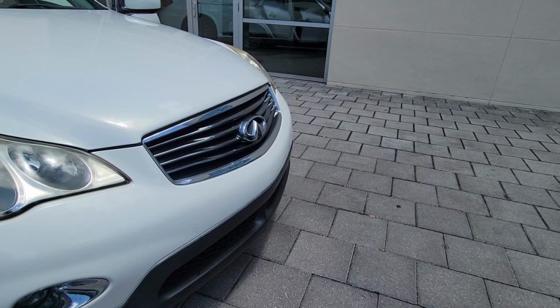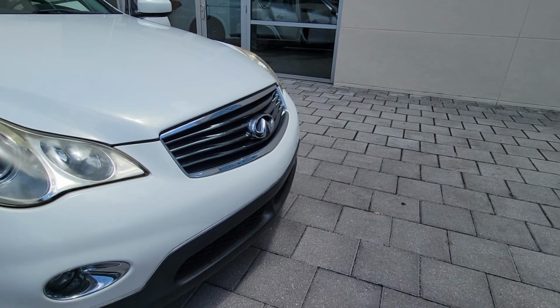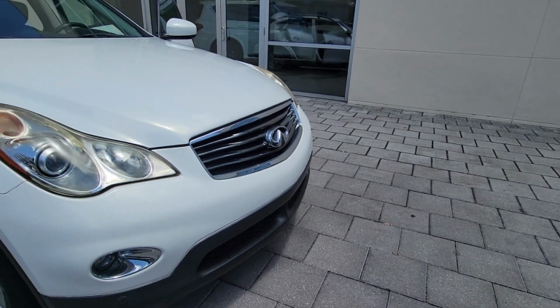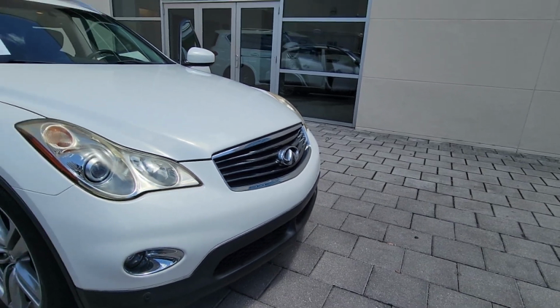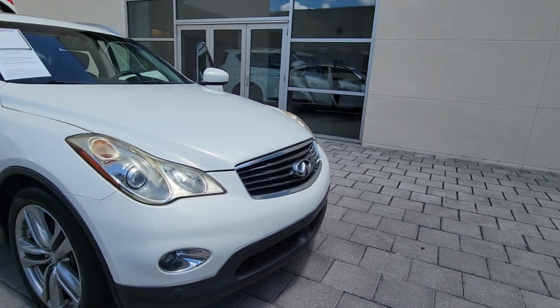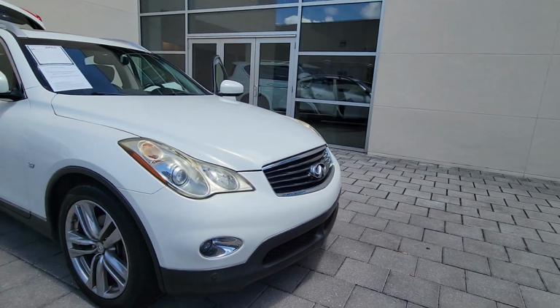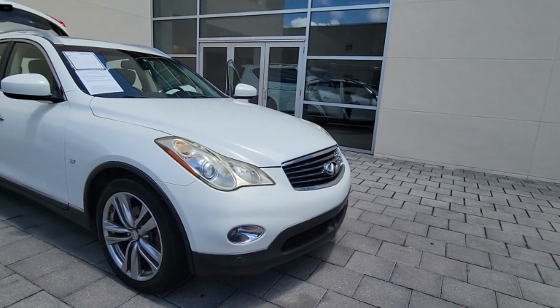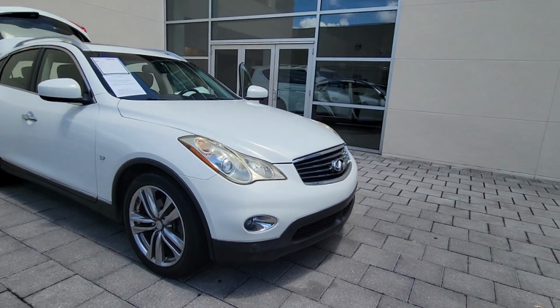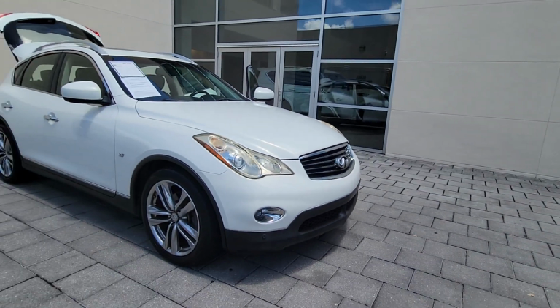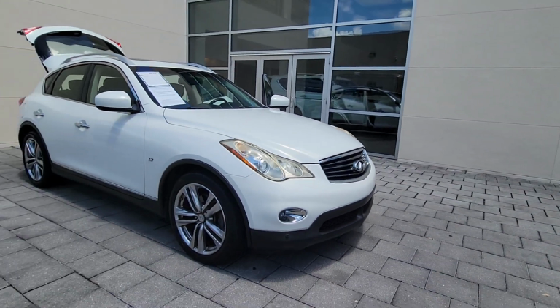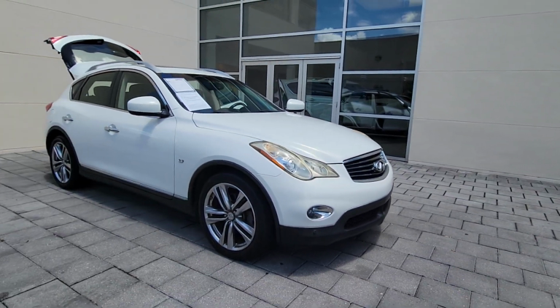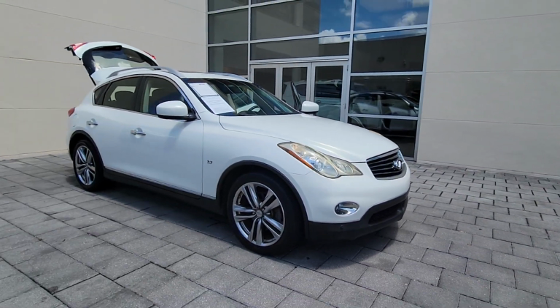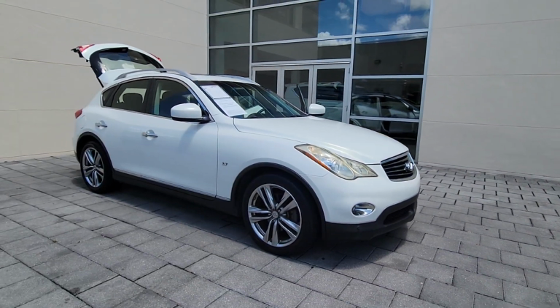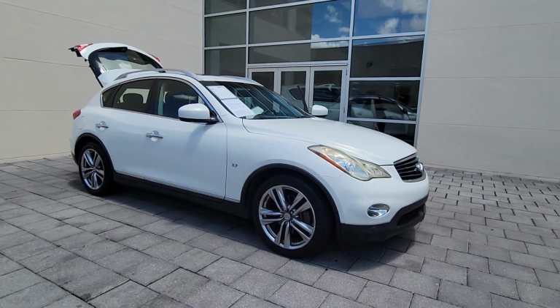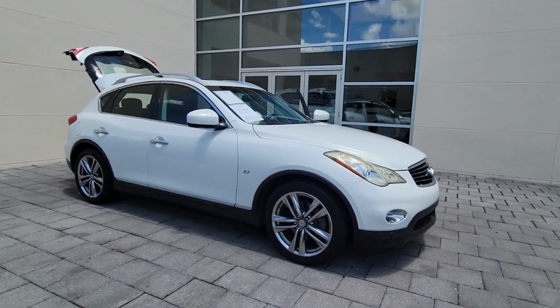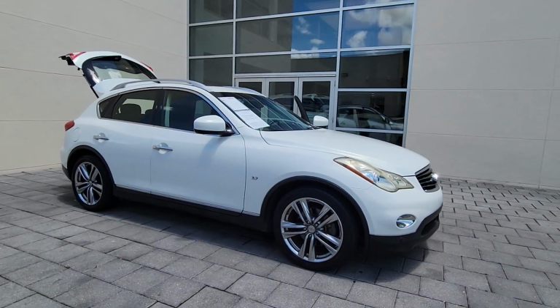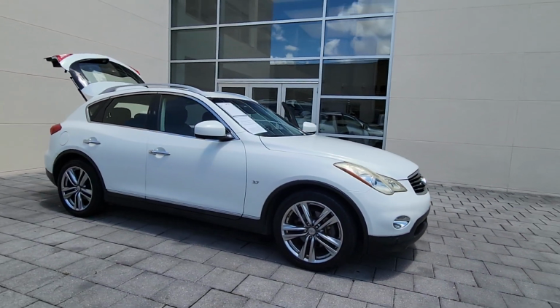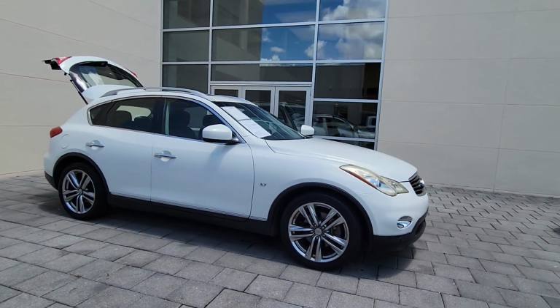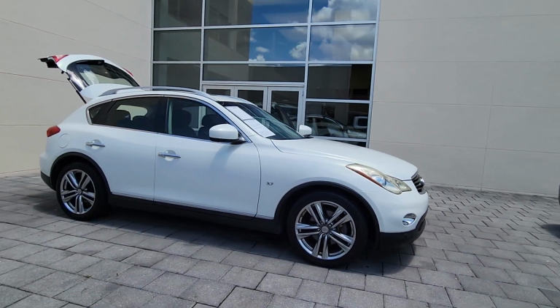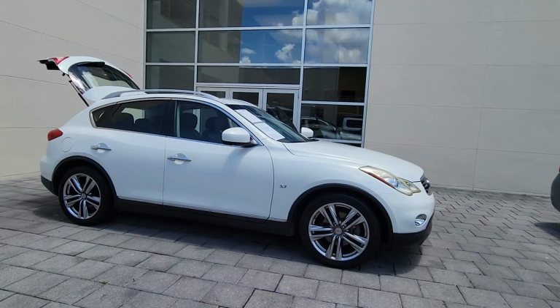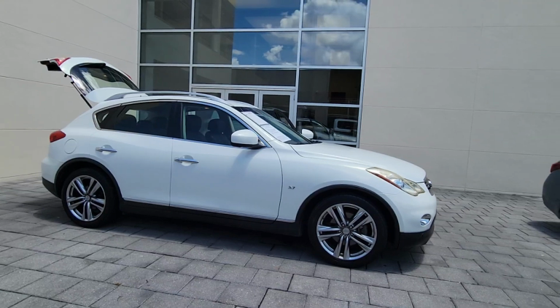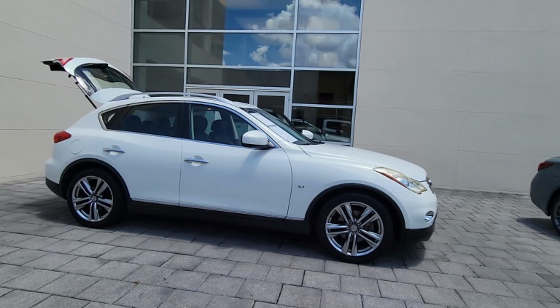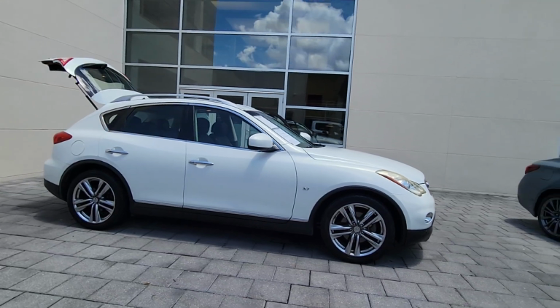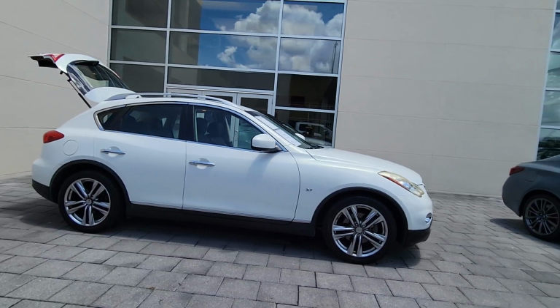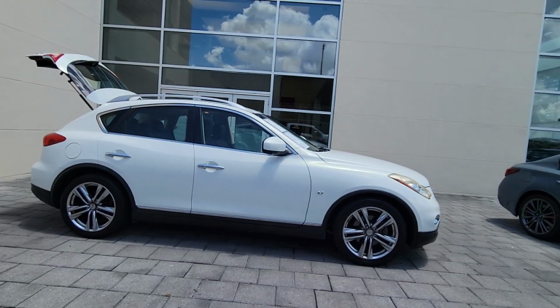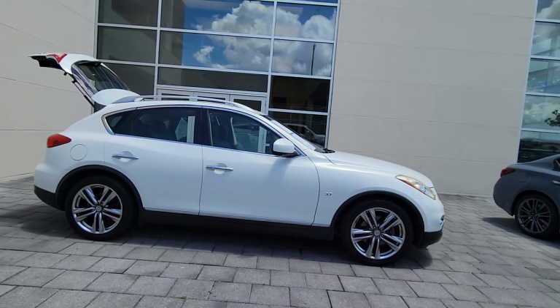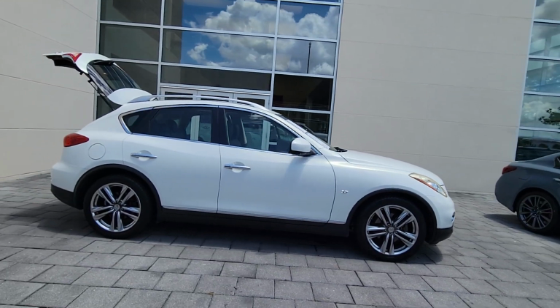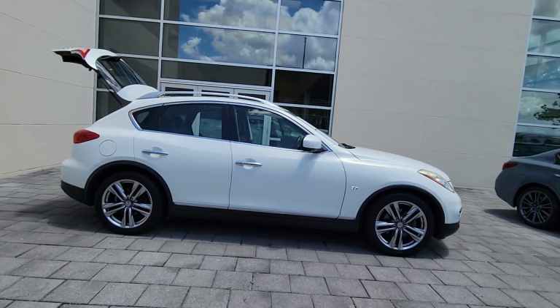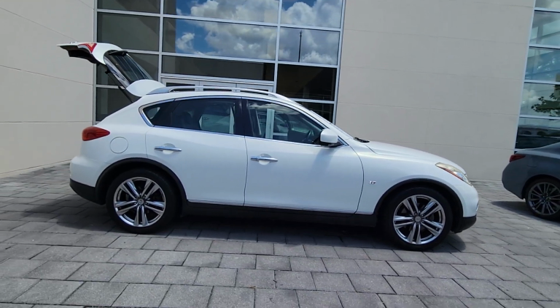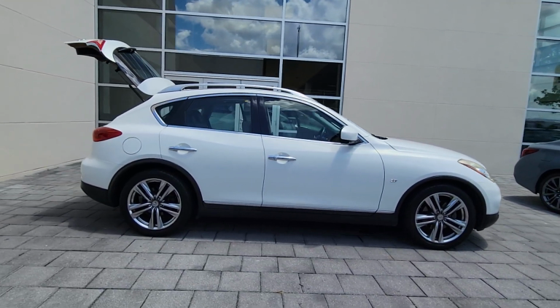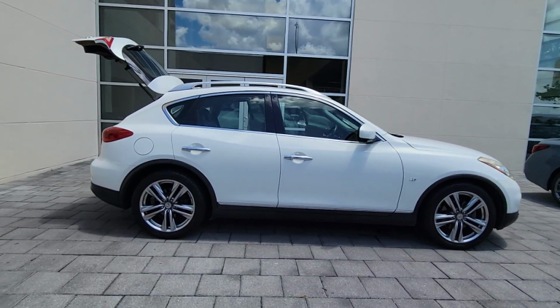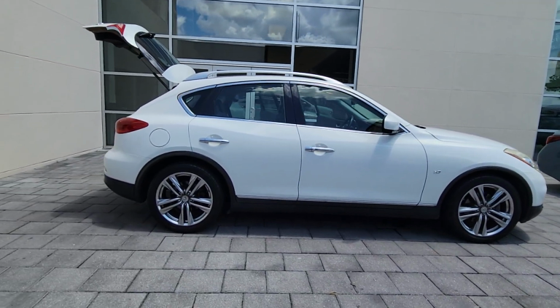Here is a wonderful 2014 Infiniti QX50. With less than 70,000 miles on the odometer, this vehicle stands out from the rest.